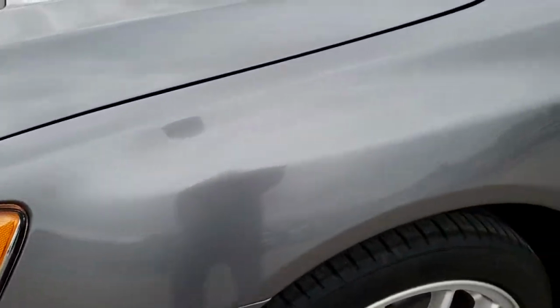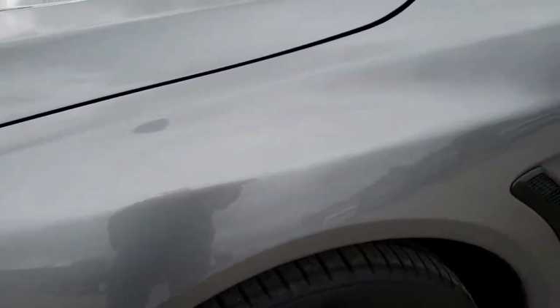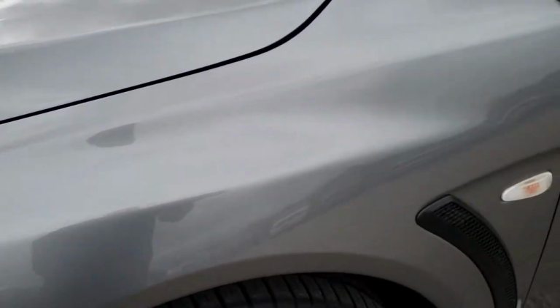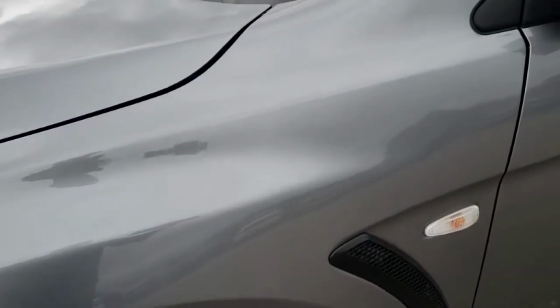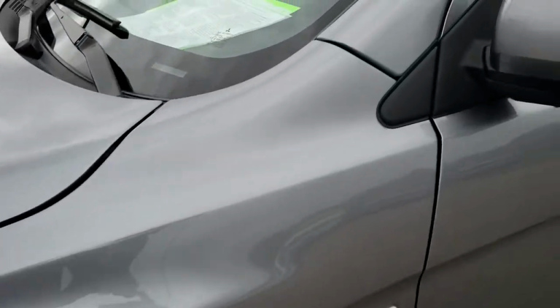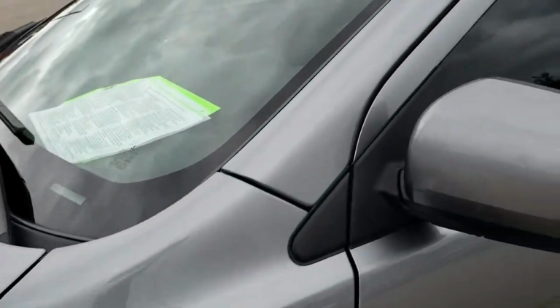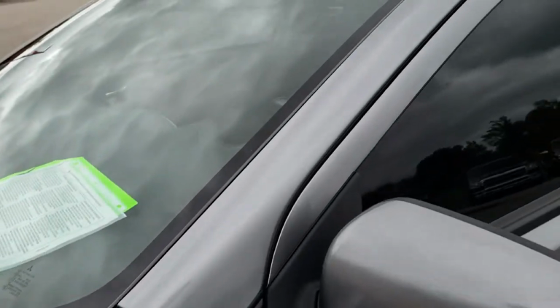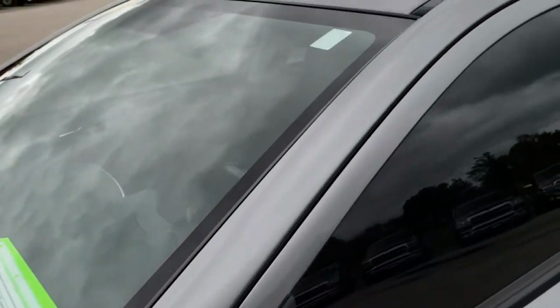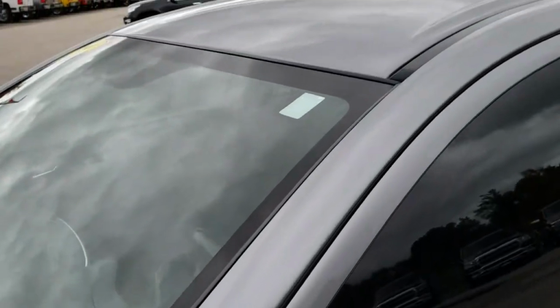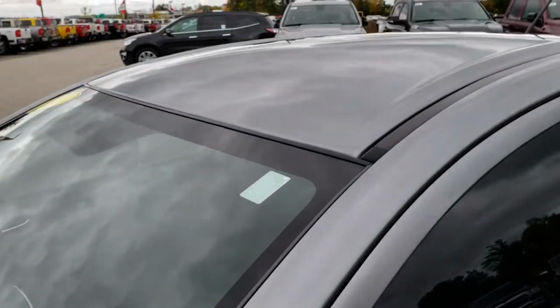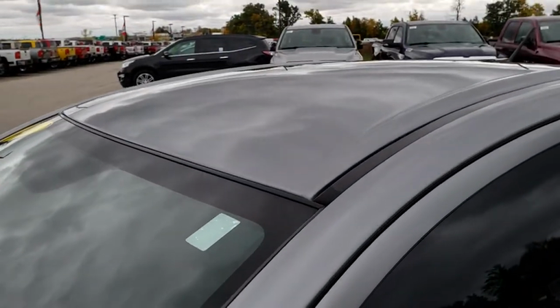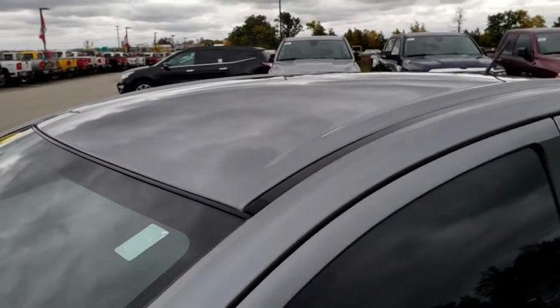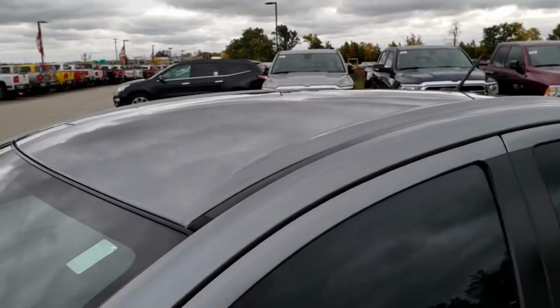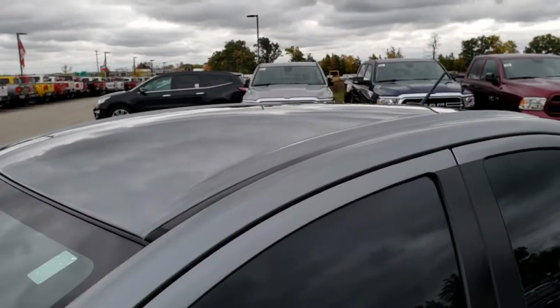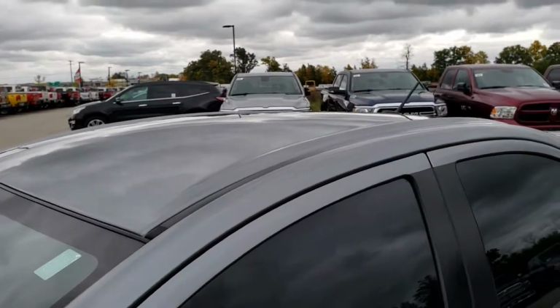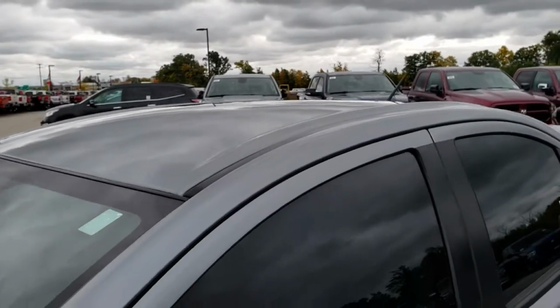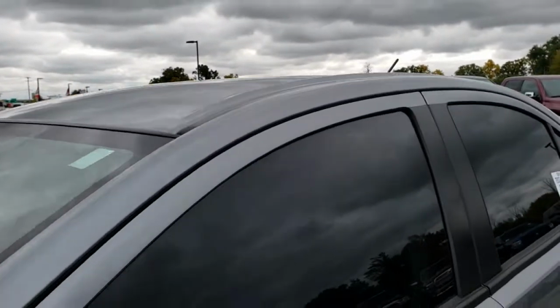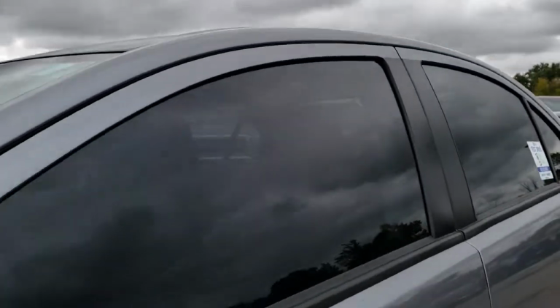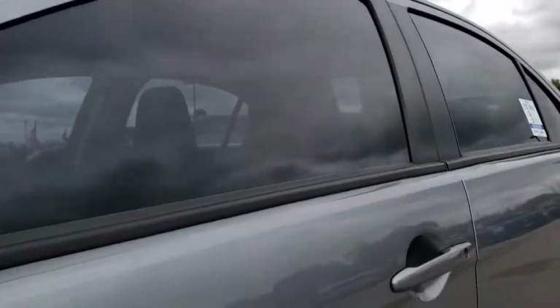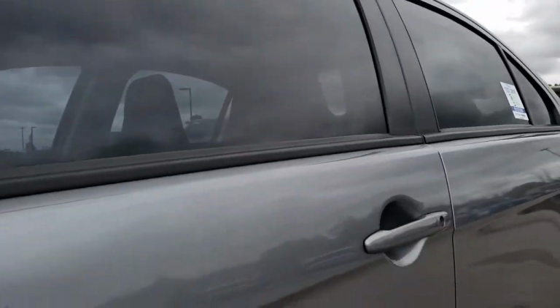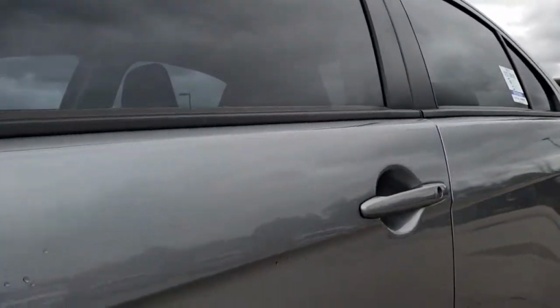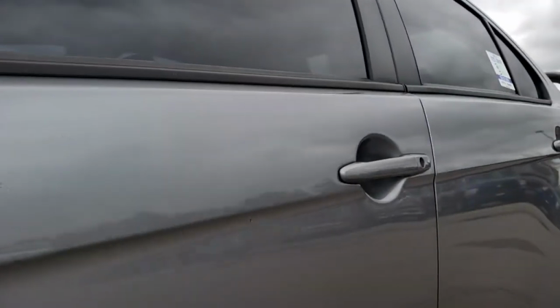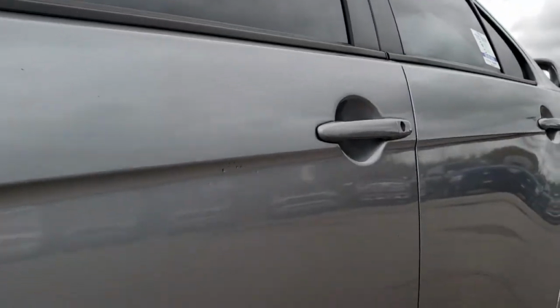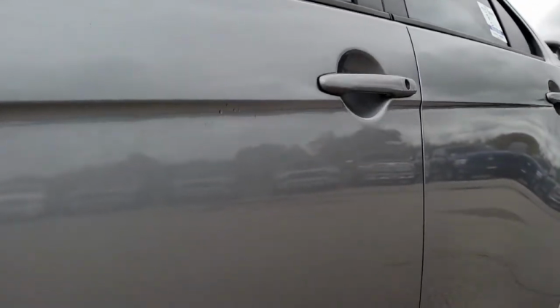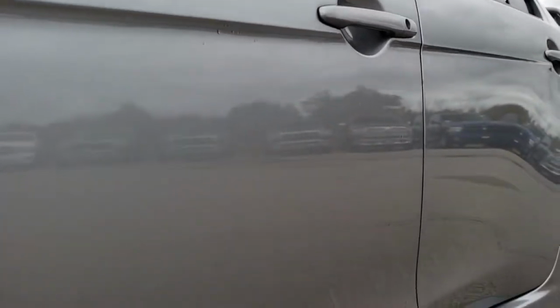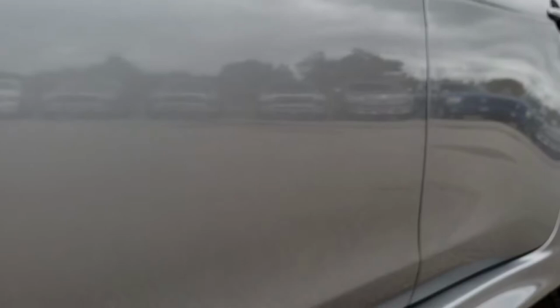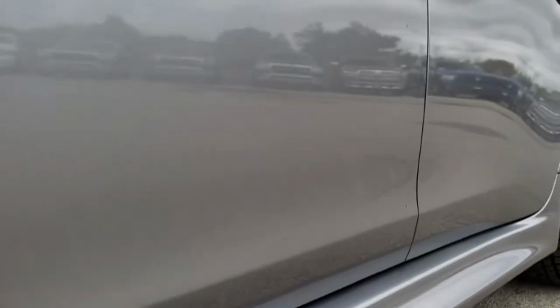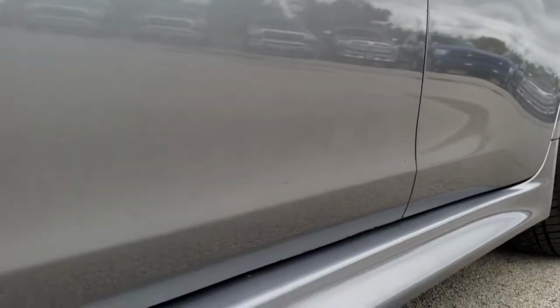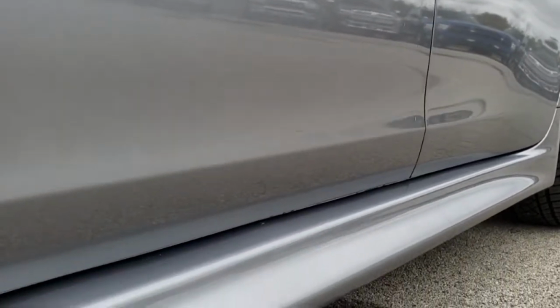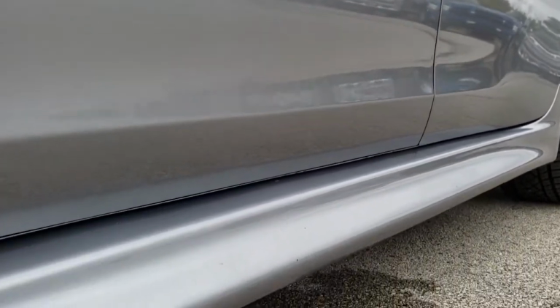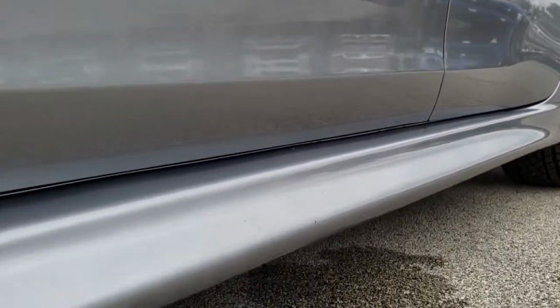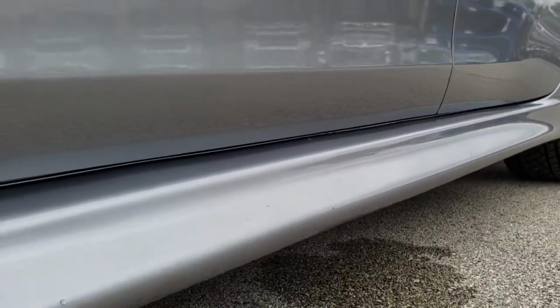Apex silver is the color. We shoot all of our videos in 1080p, so if you have HD capabilities on your computer, tablet, smartphone, or whatever you may be watching this video on, turn them on now — because it's like you're right here looking at the car with me.